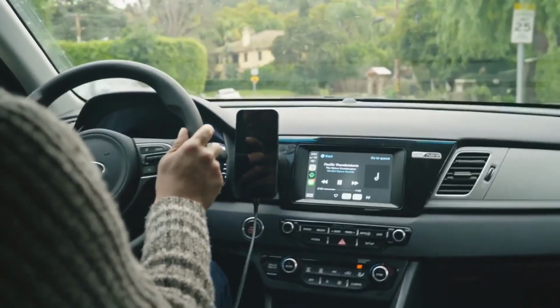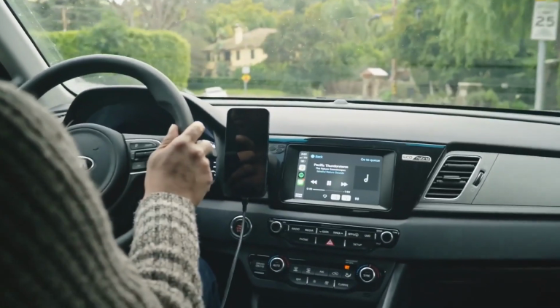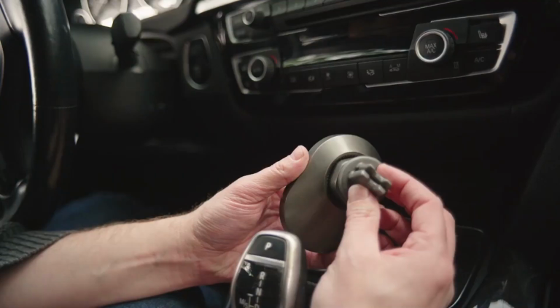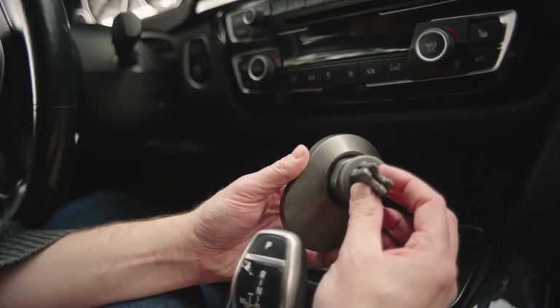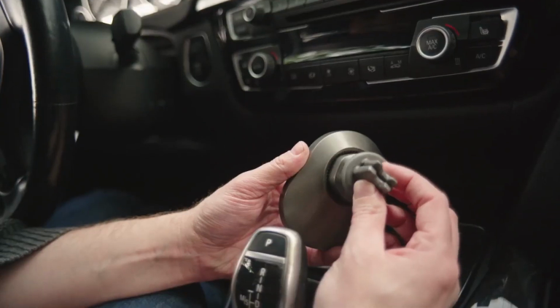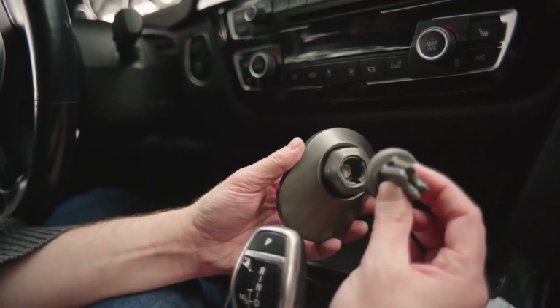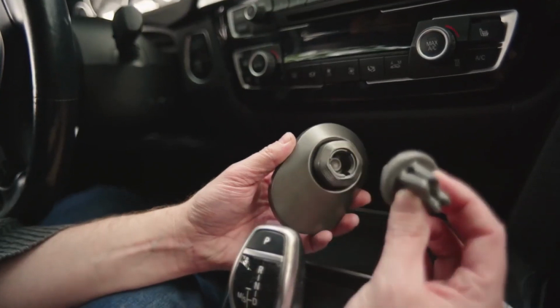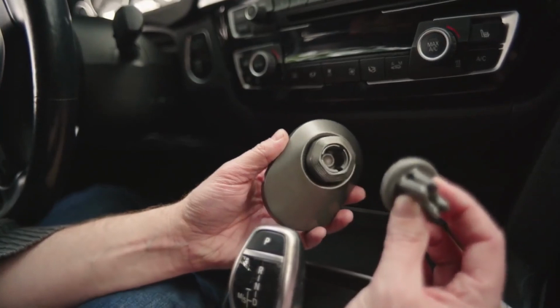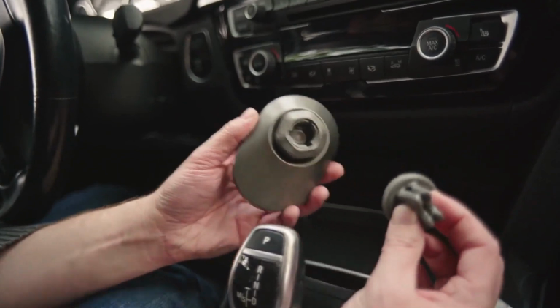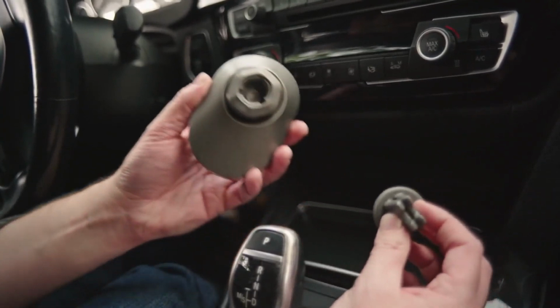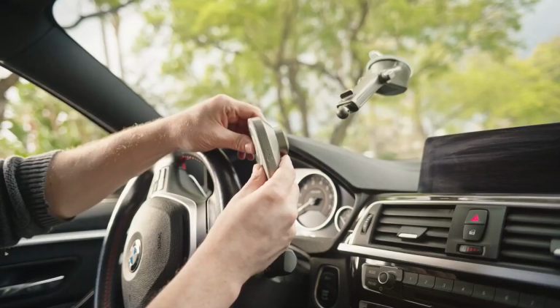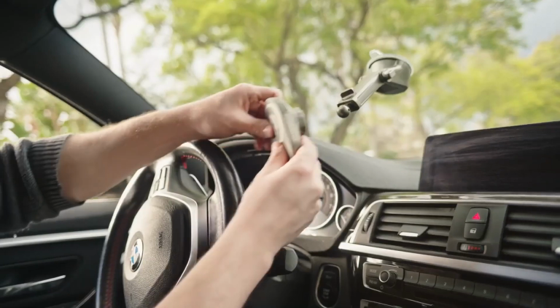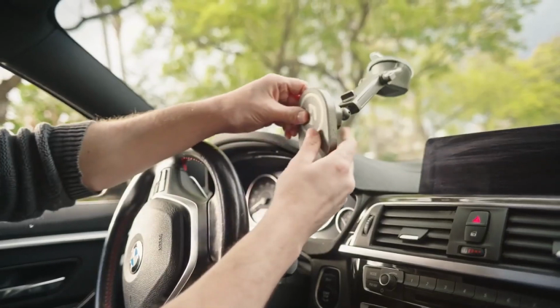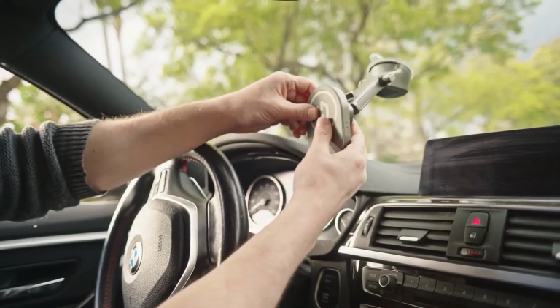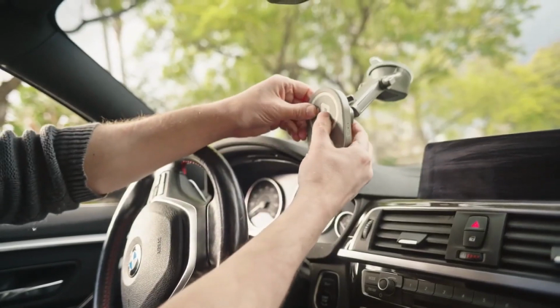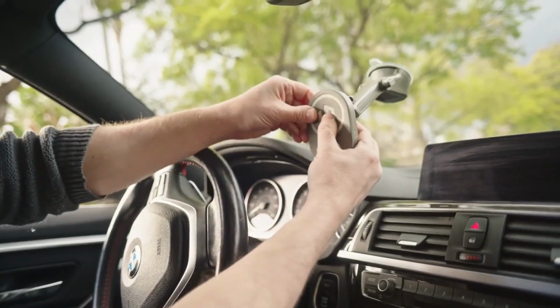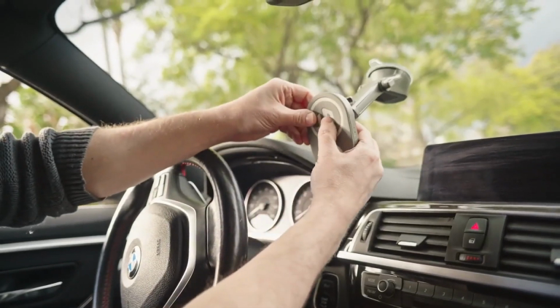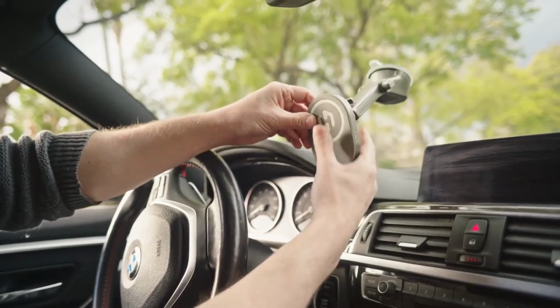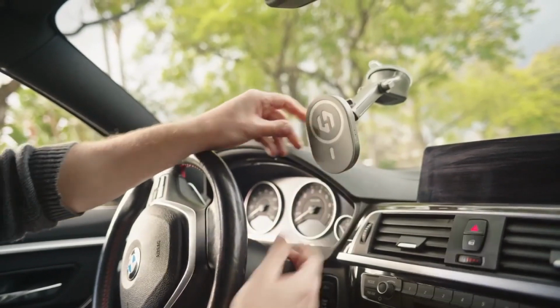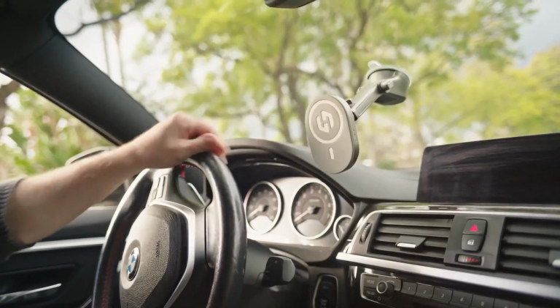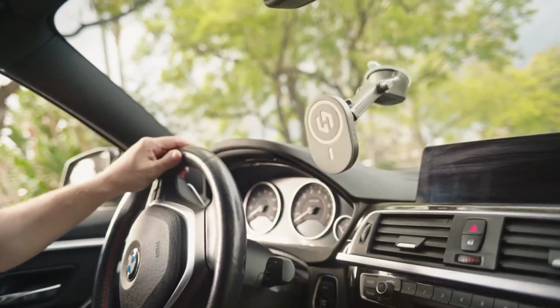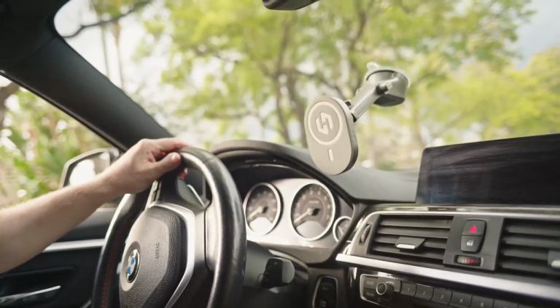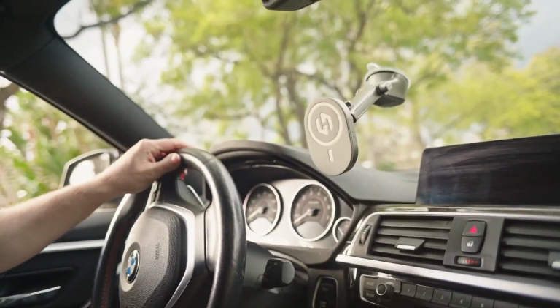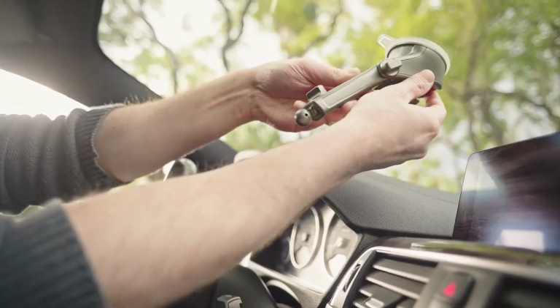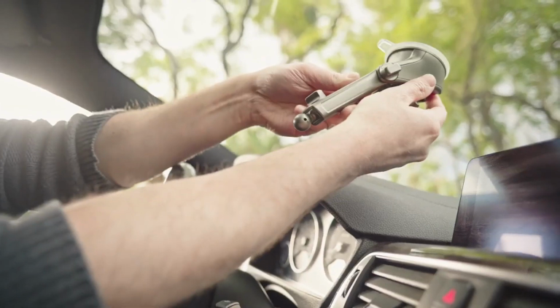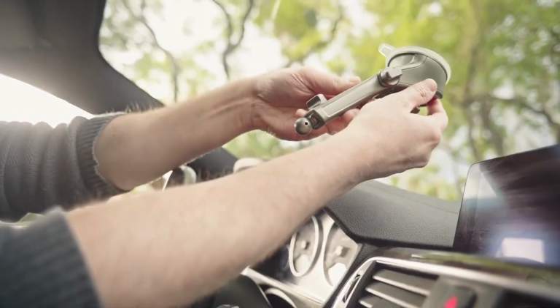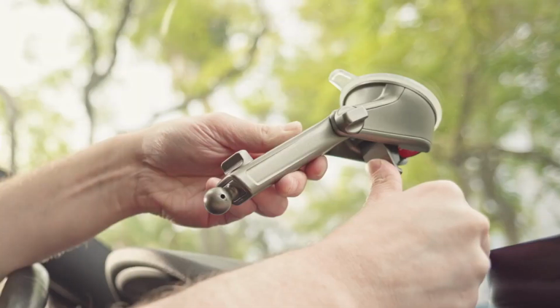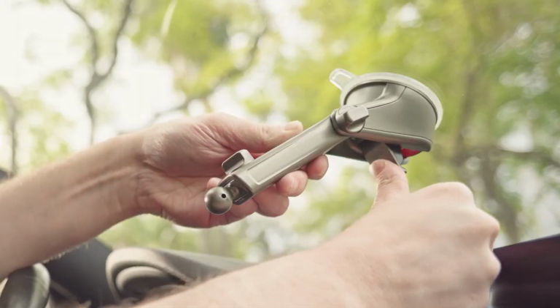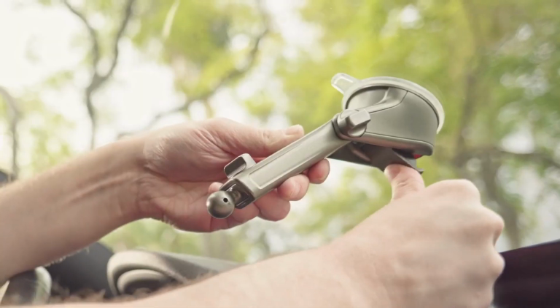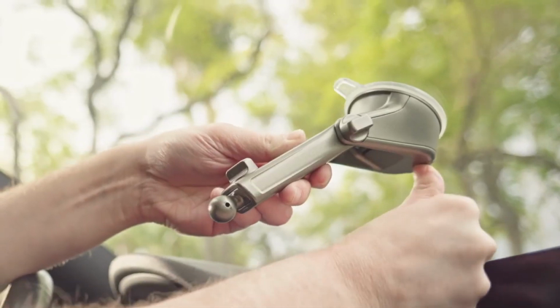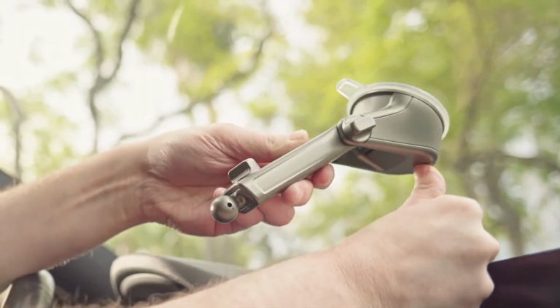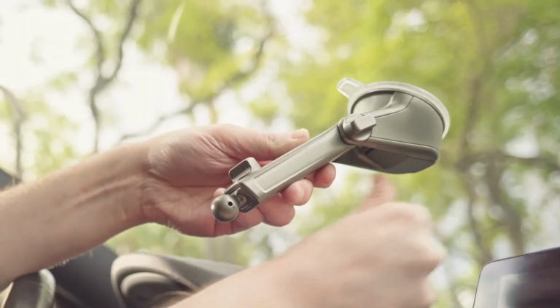If our included vent mount isn't where you feel comfortable, opt for the Hexamount which fastens to any dashboard. Click it, lock it, and go.